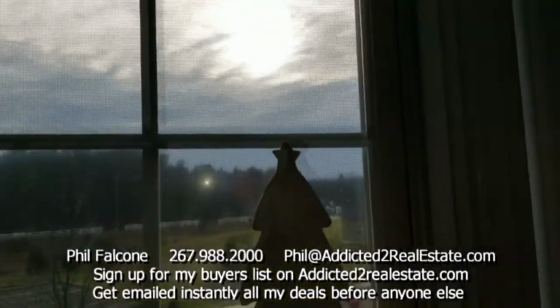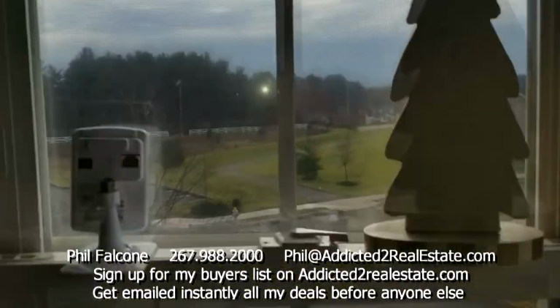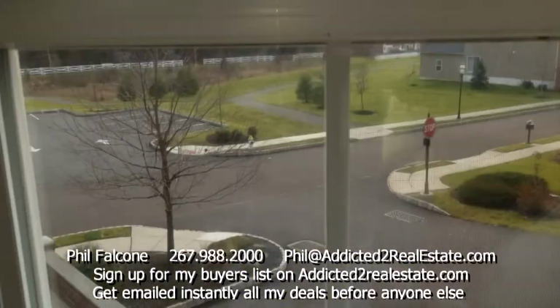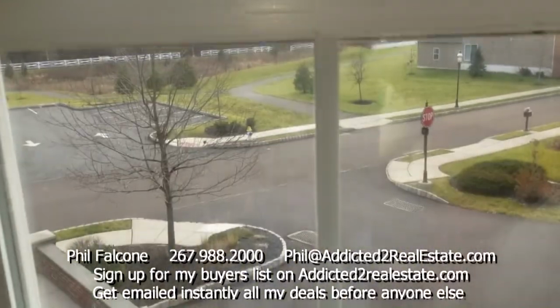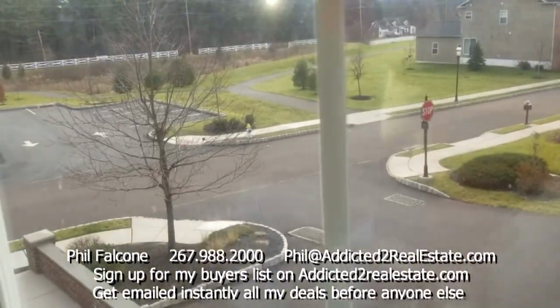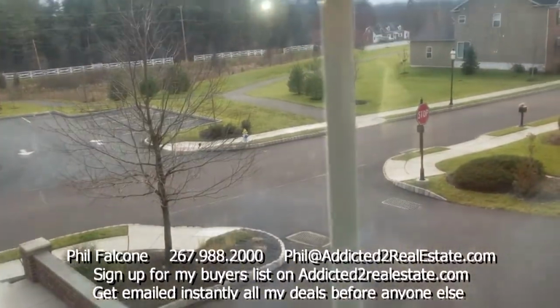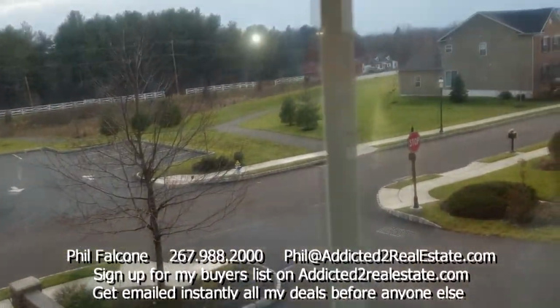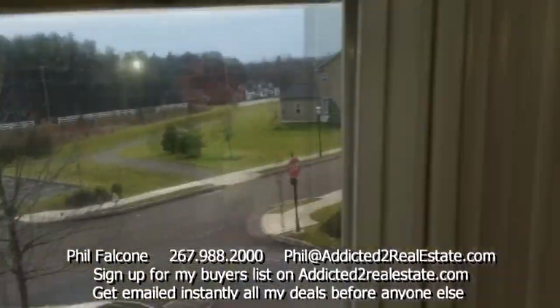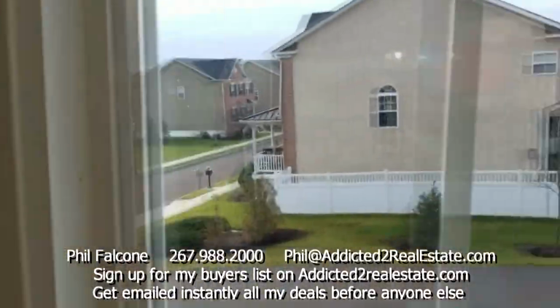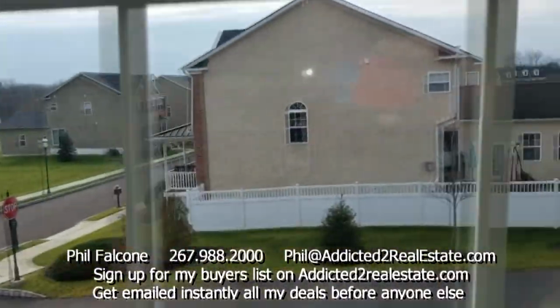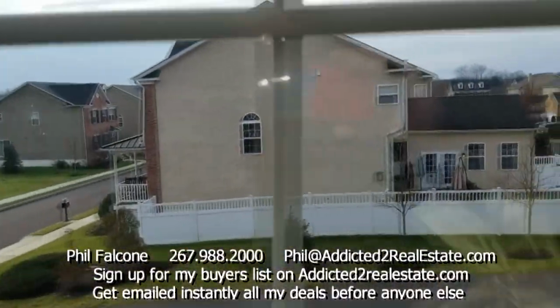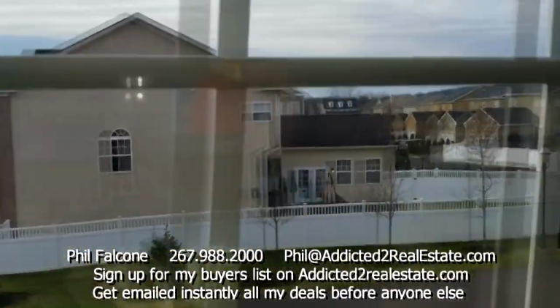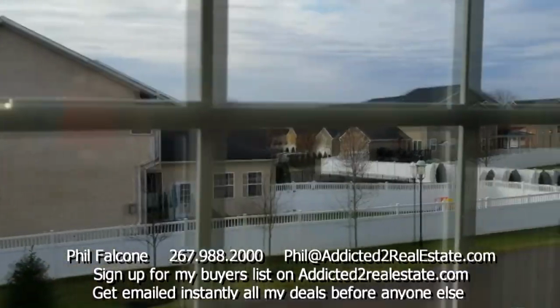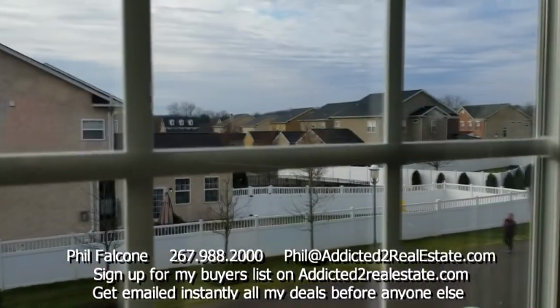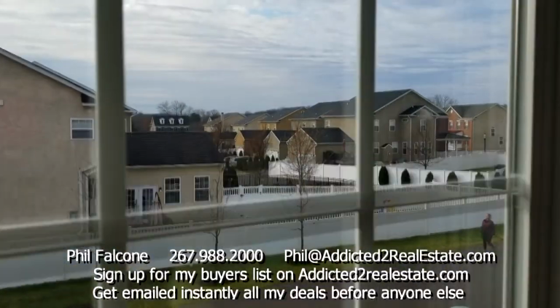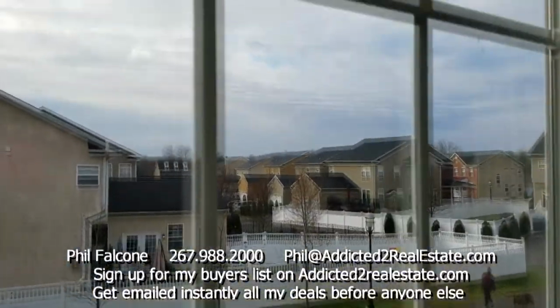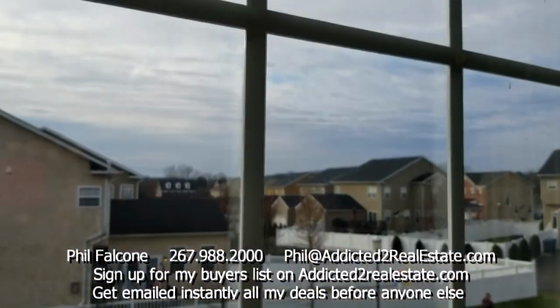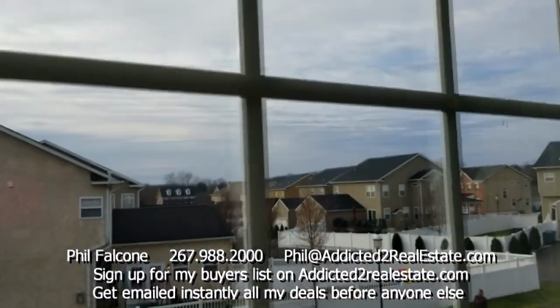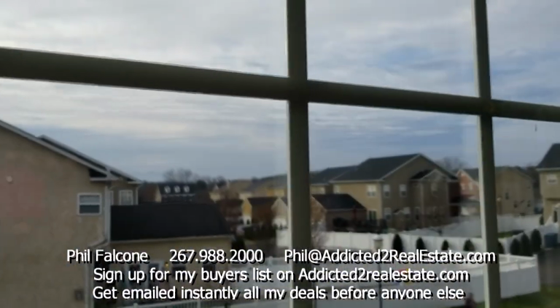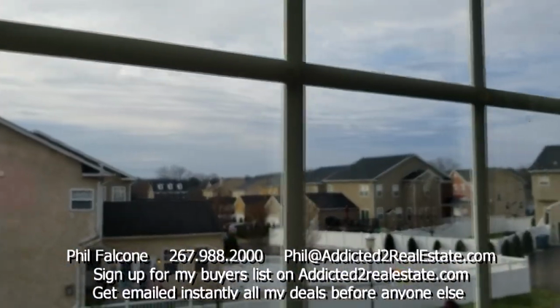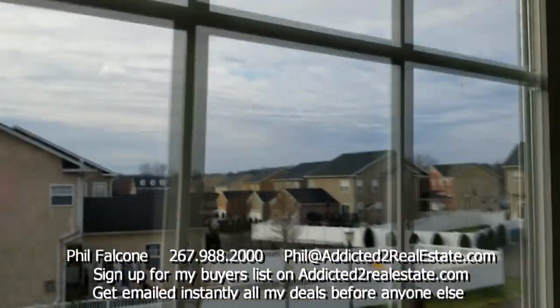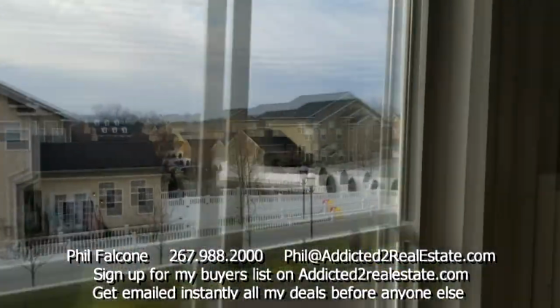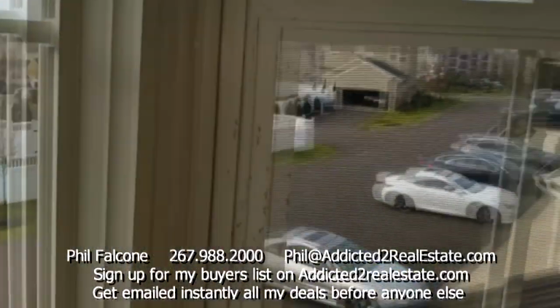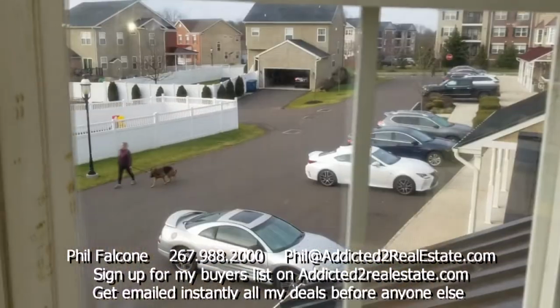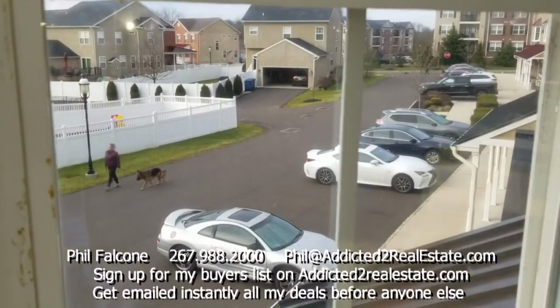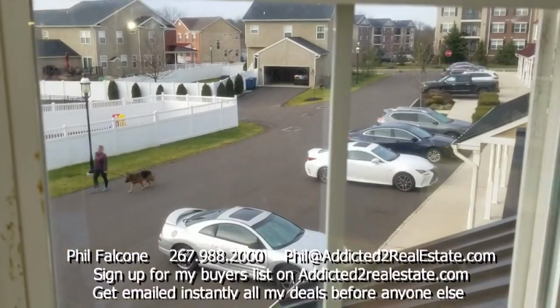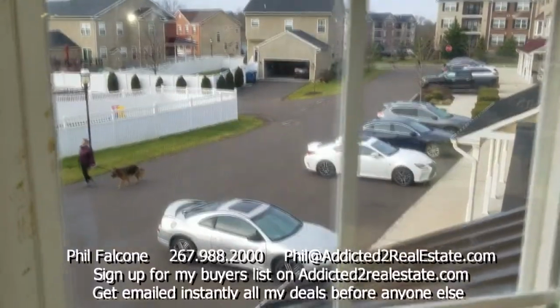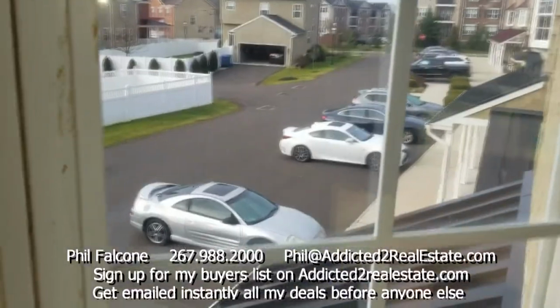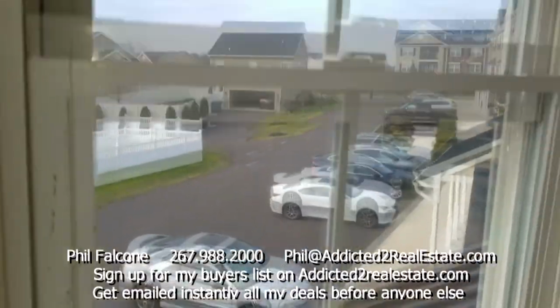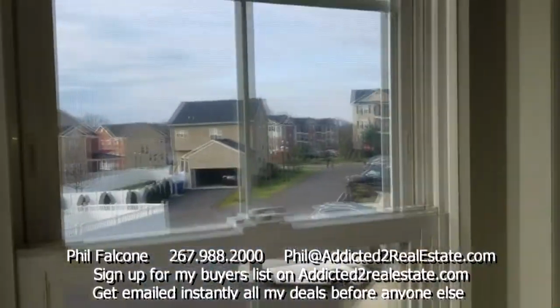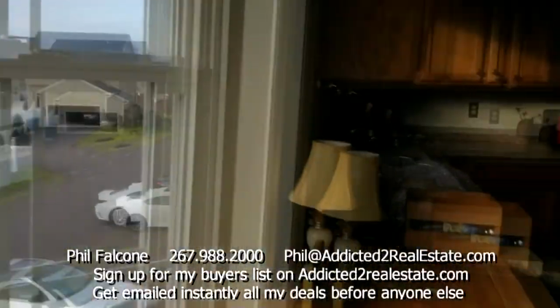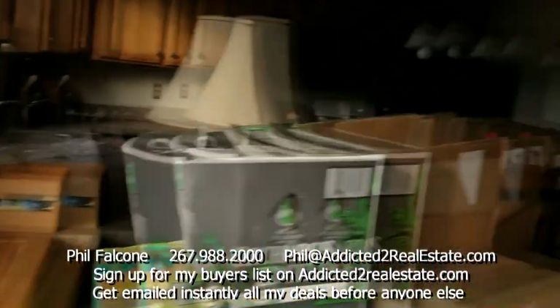So this is your view out your kitchen window — some single family houses over there. It's a development of different types of properties.